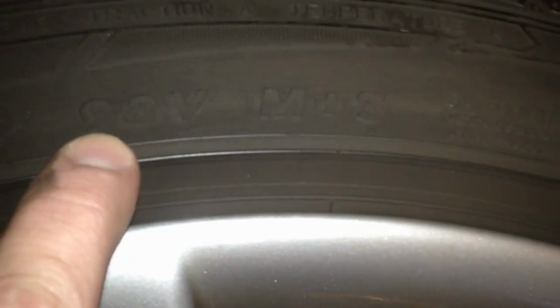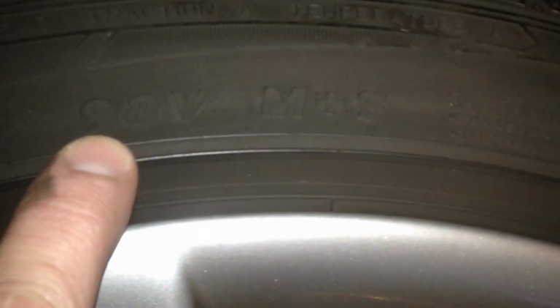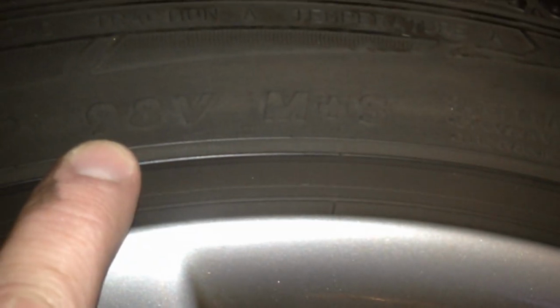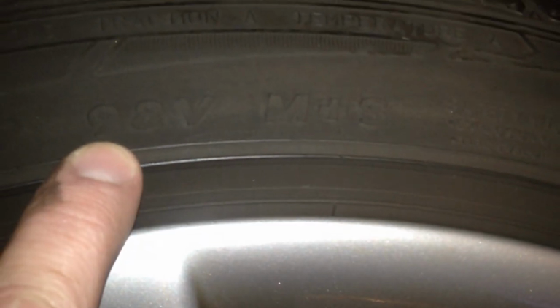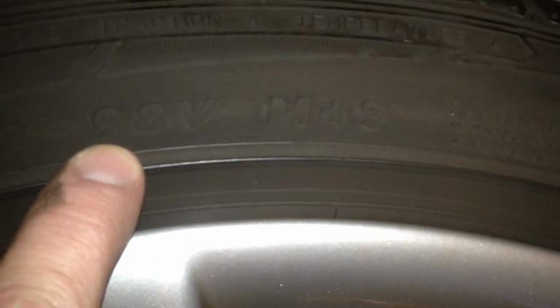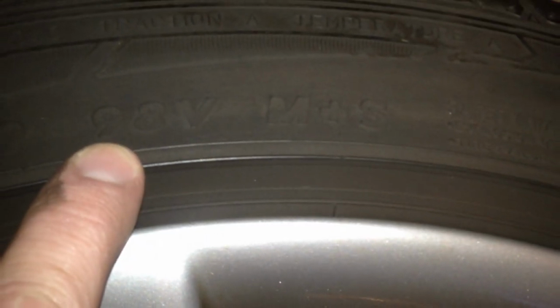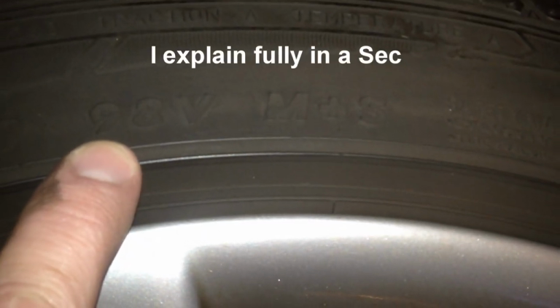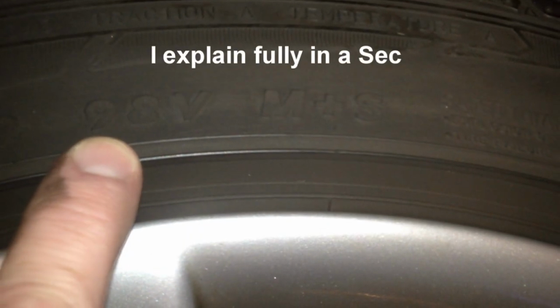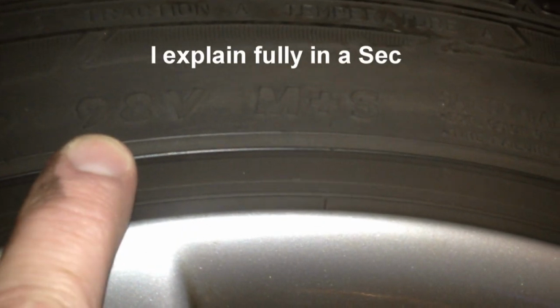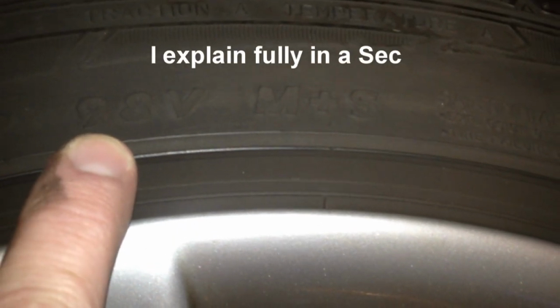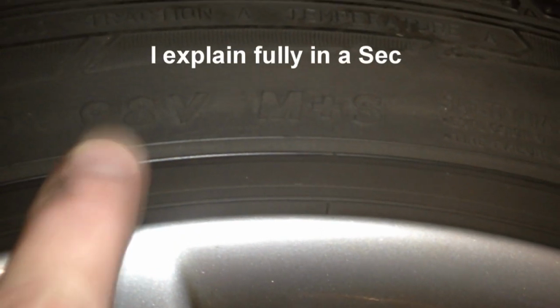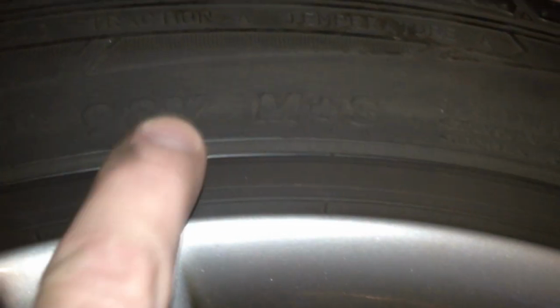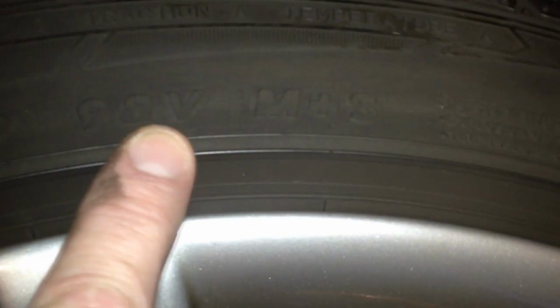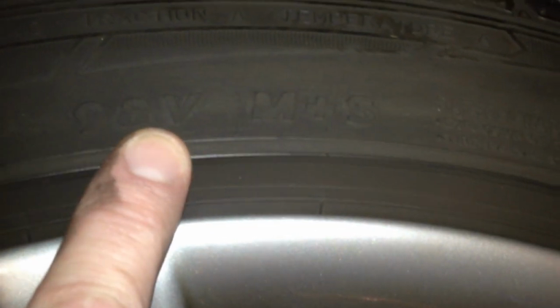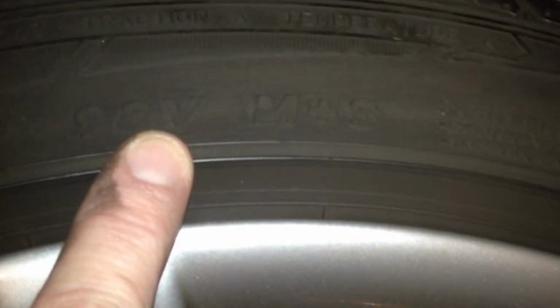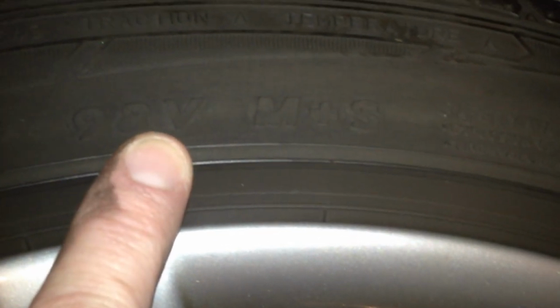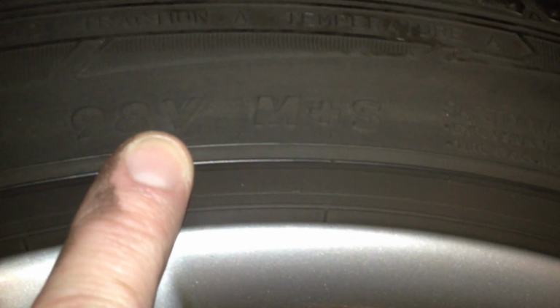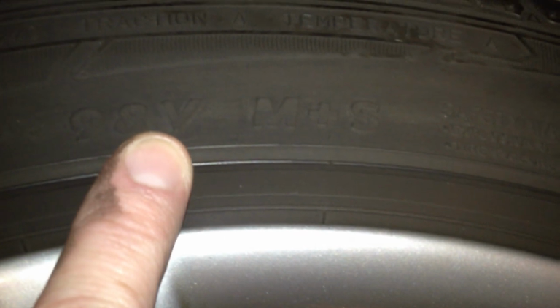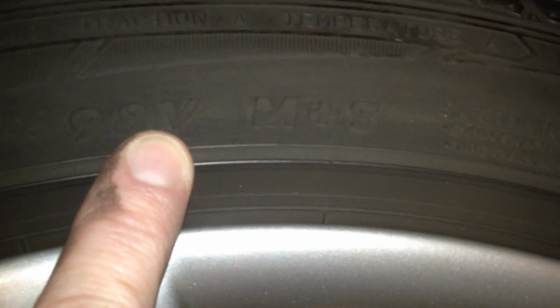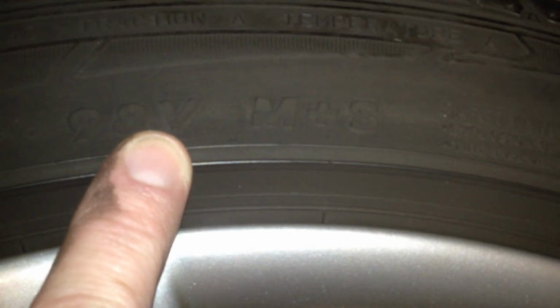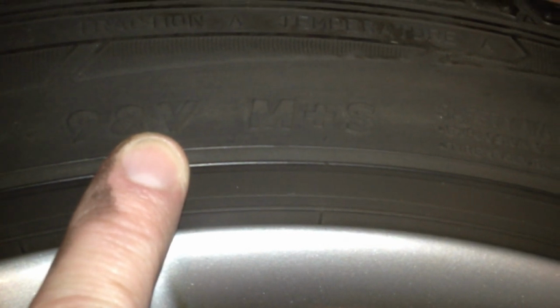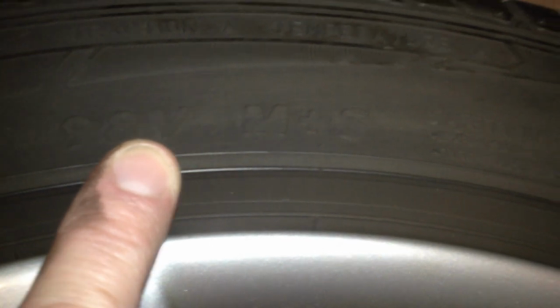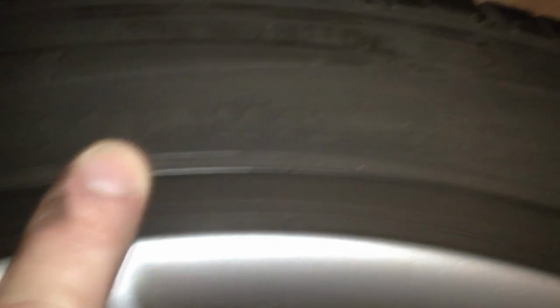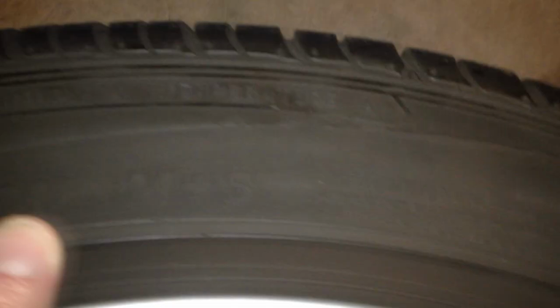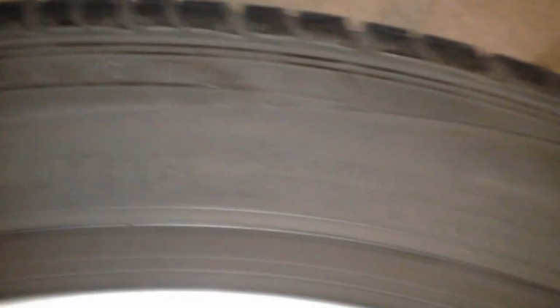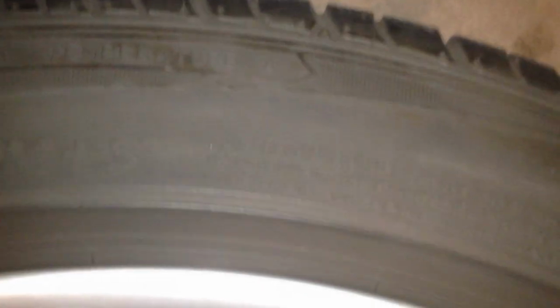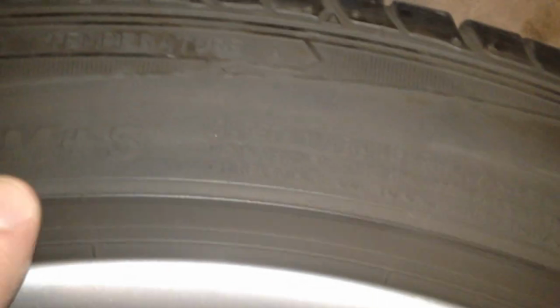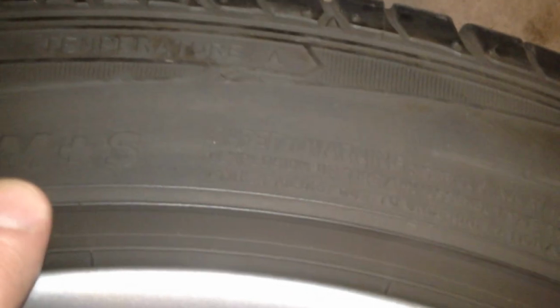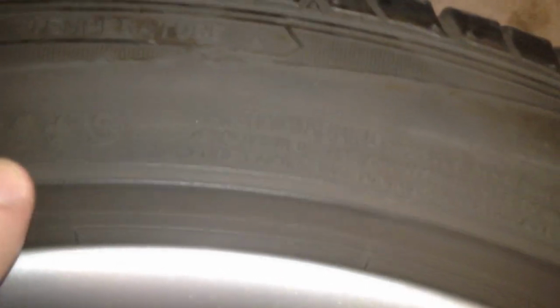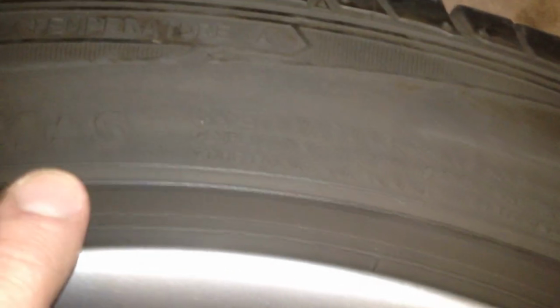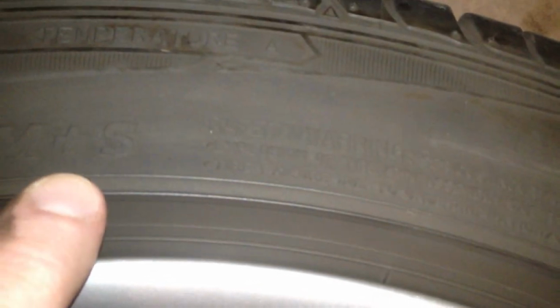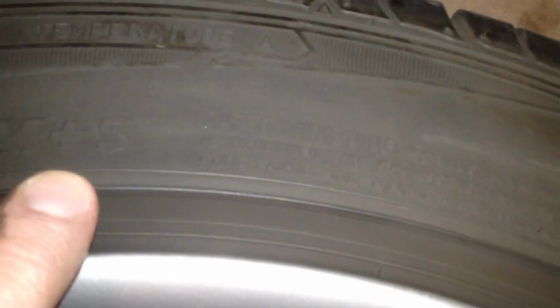R19, and then 98V. 98V means that's the speed rating, with a V. And then we have a couple other here that say M plus S.